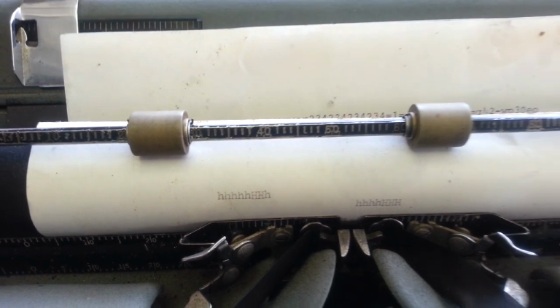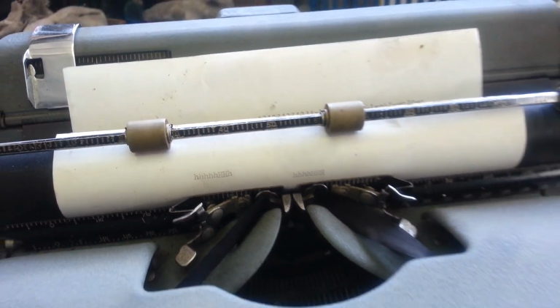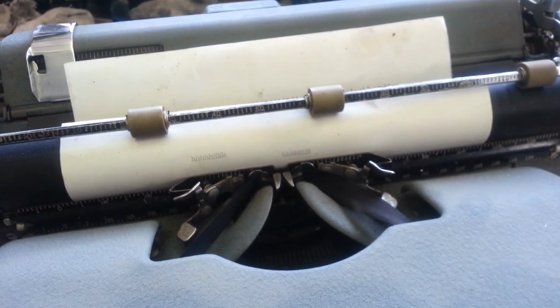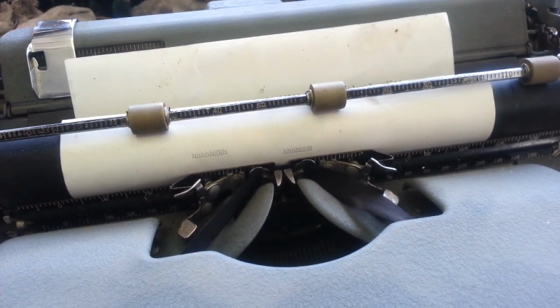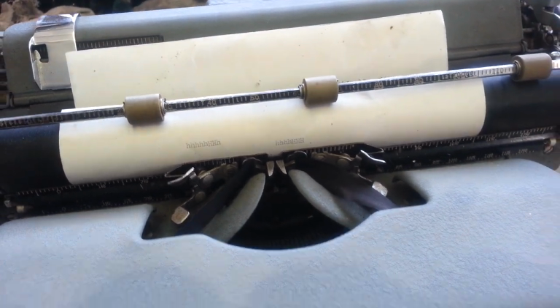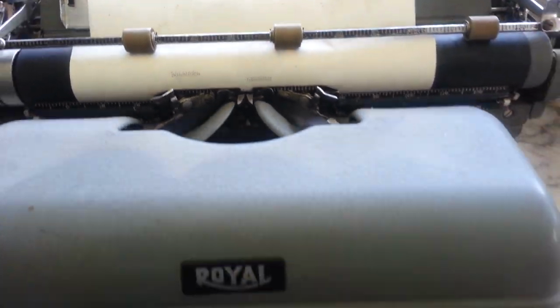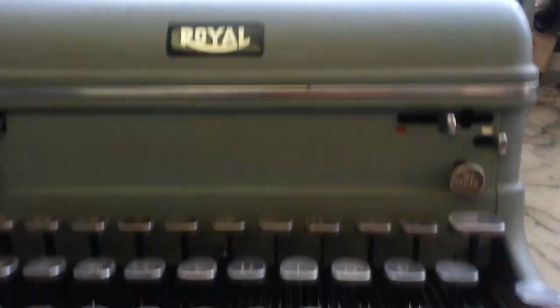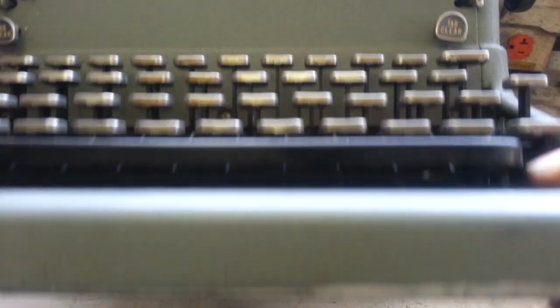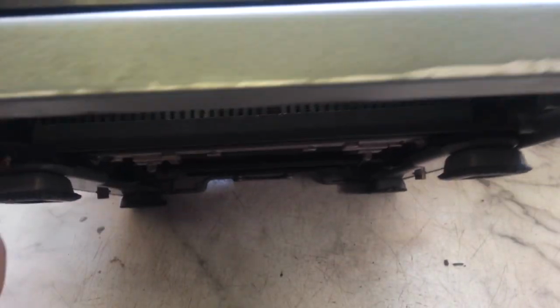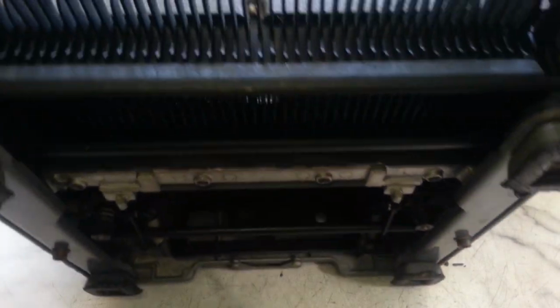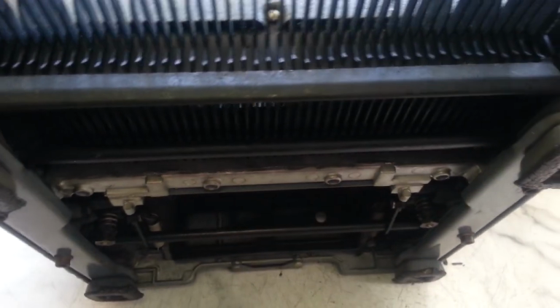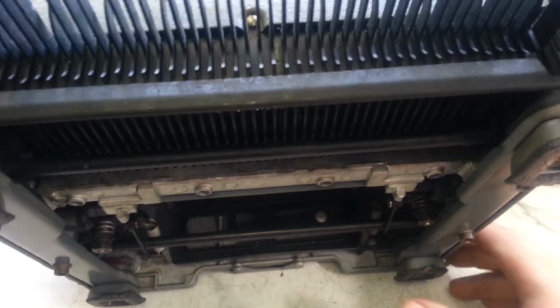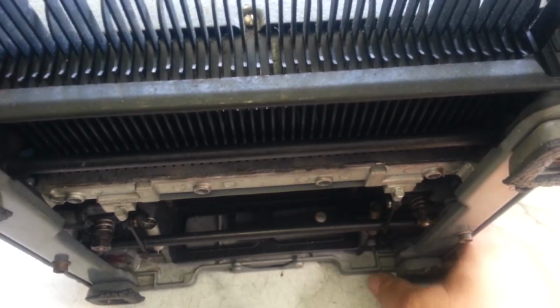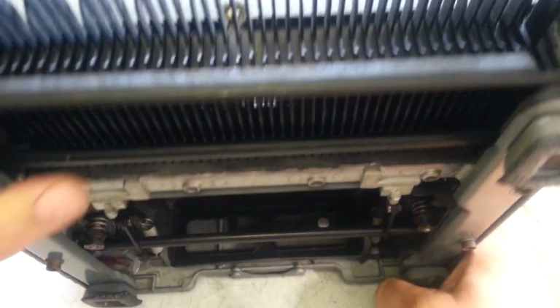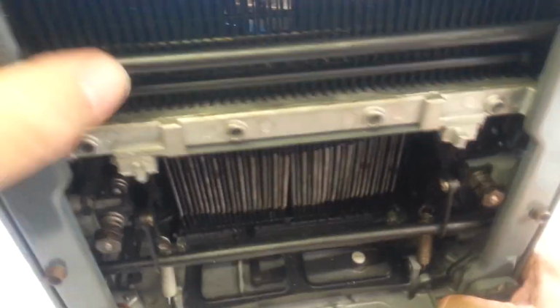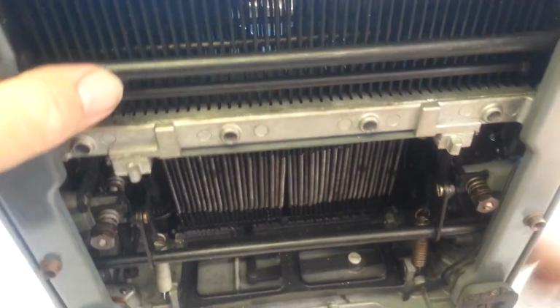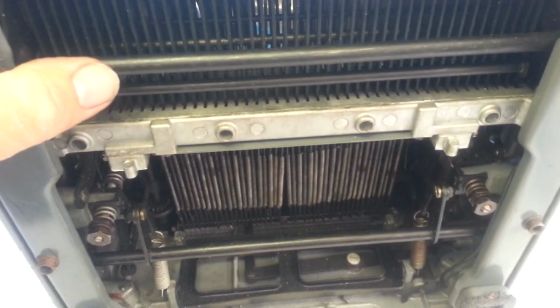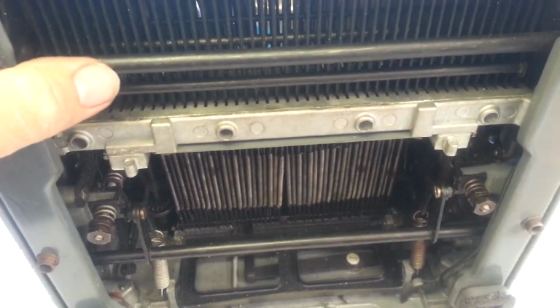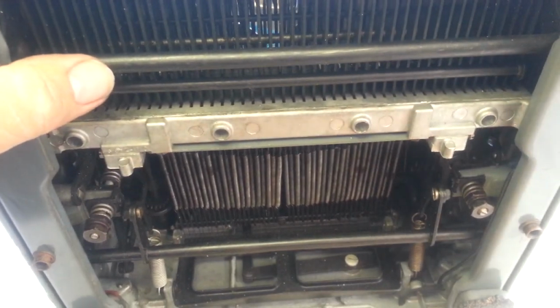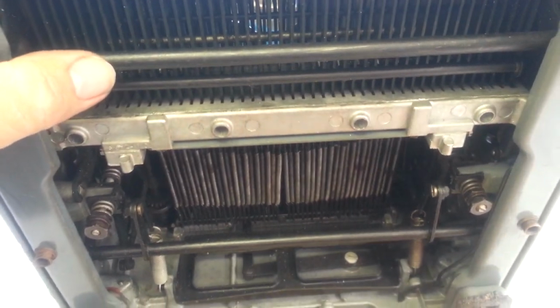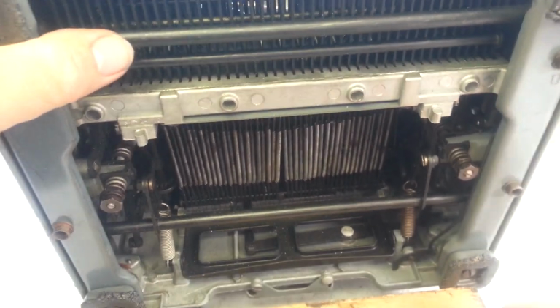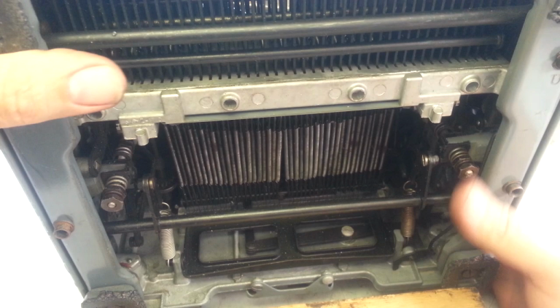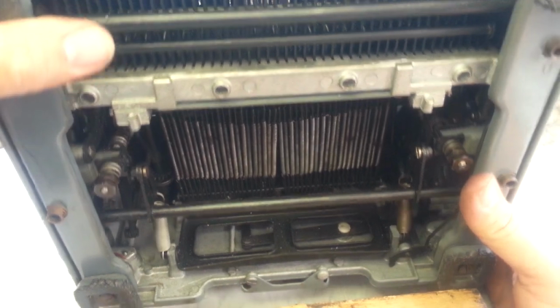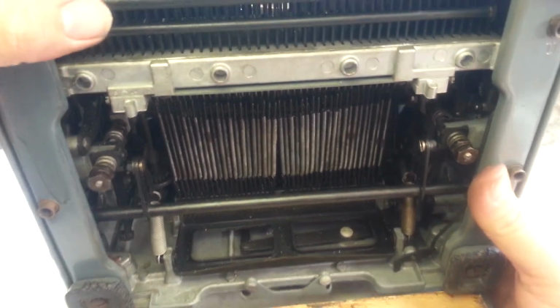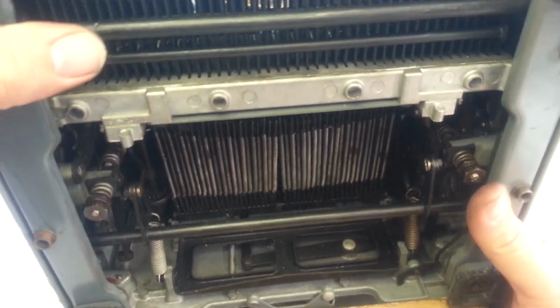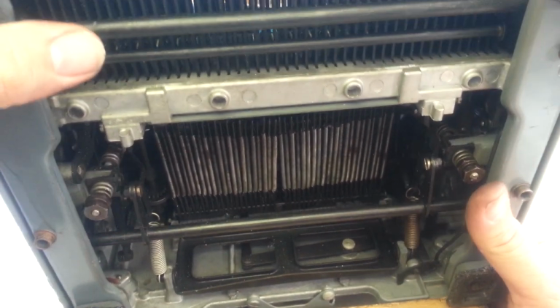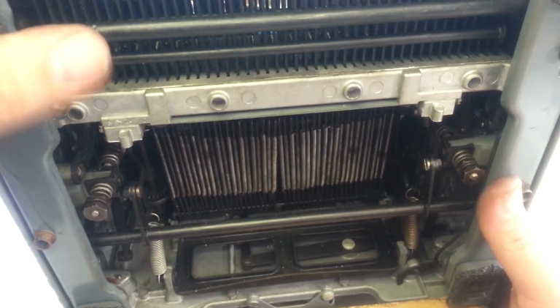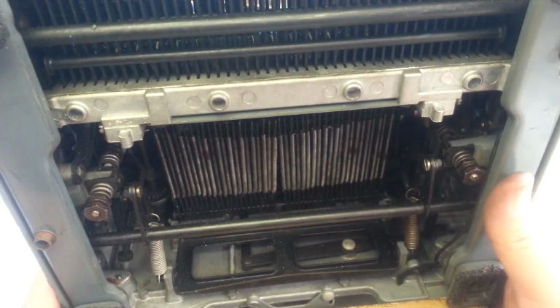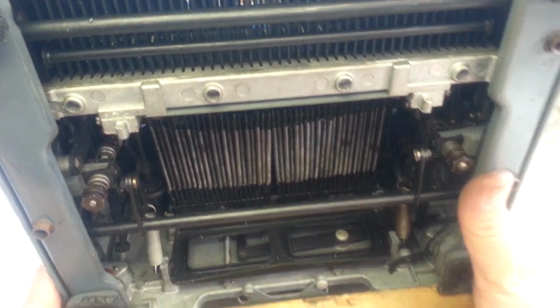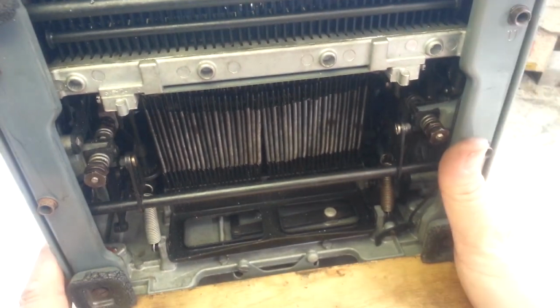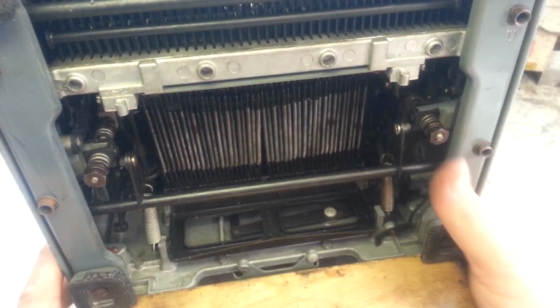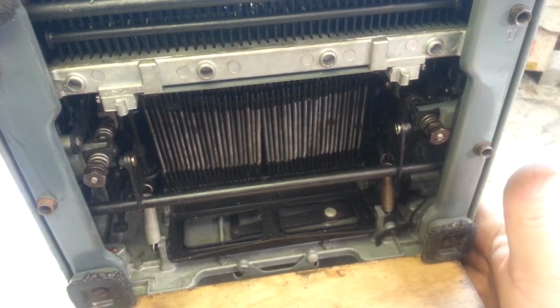So we're going to just crawl underneath this thing, tilt it back, put some blocks down here, and pull this up a little bit — right there like that.